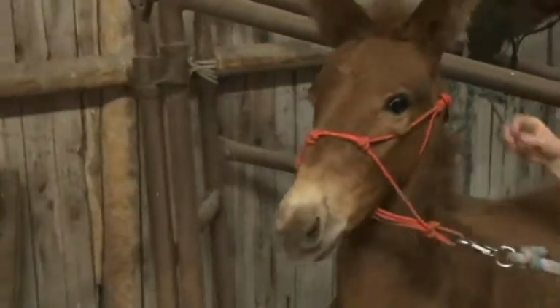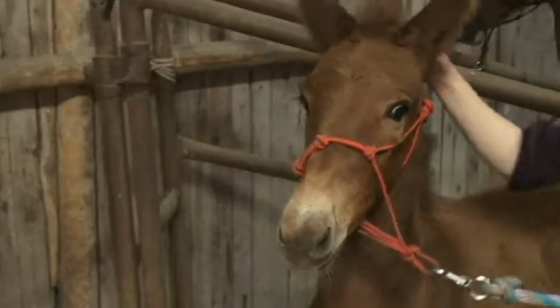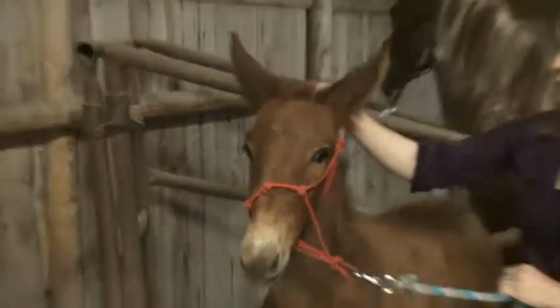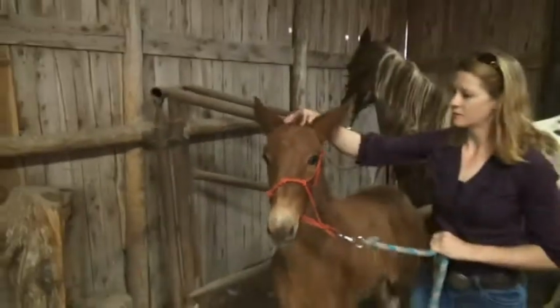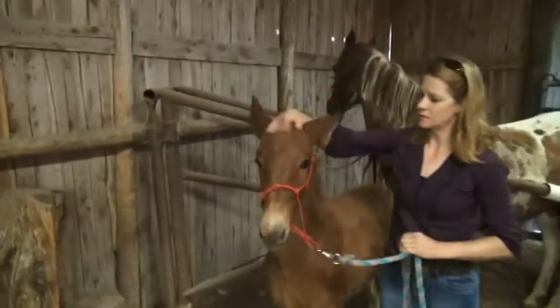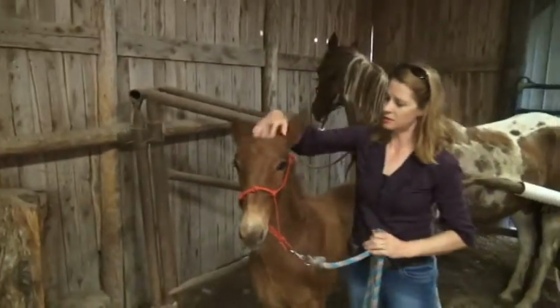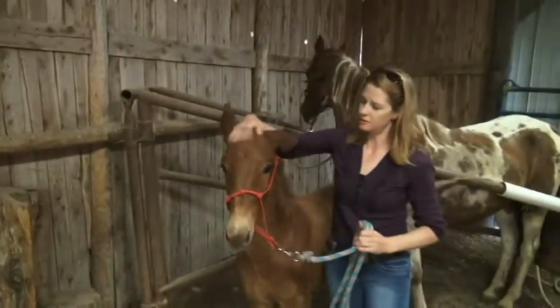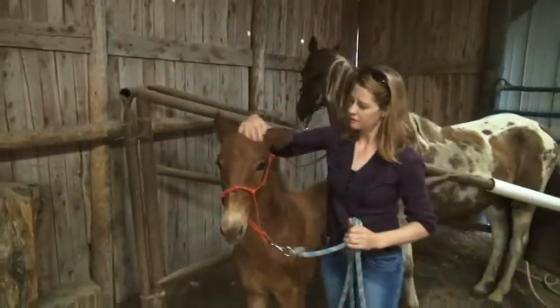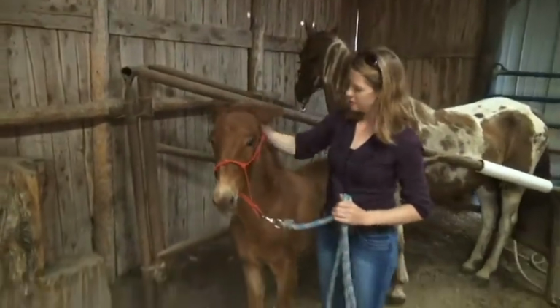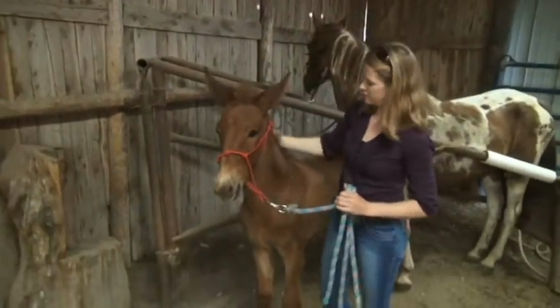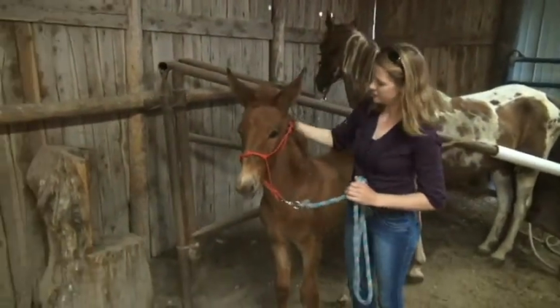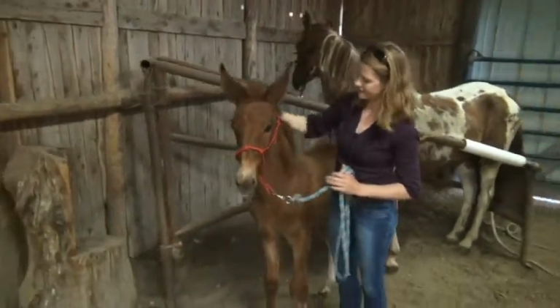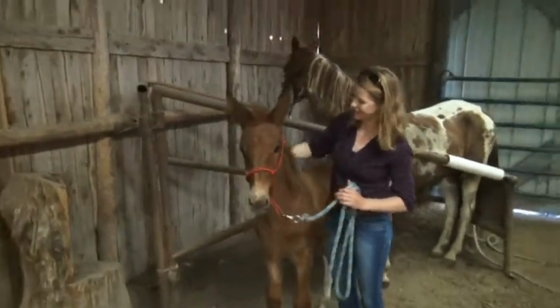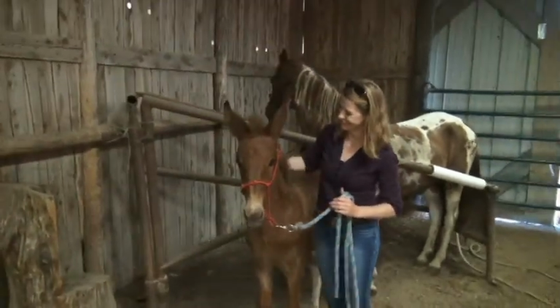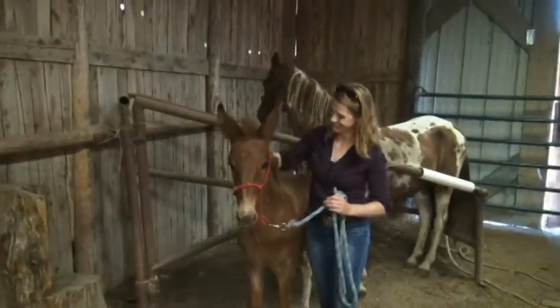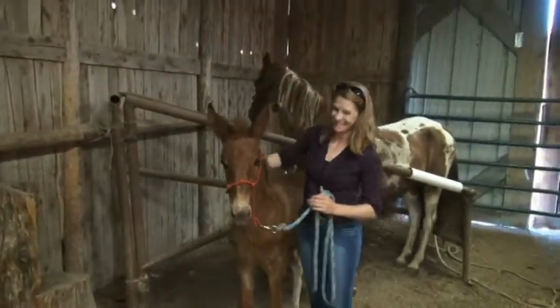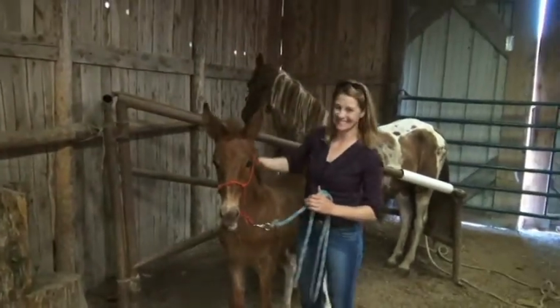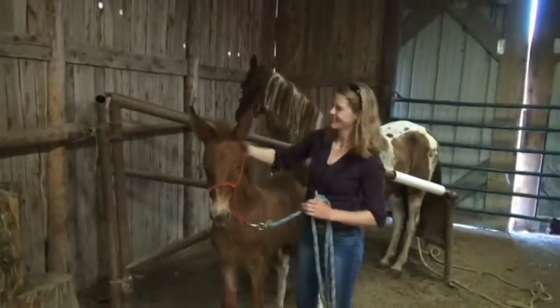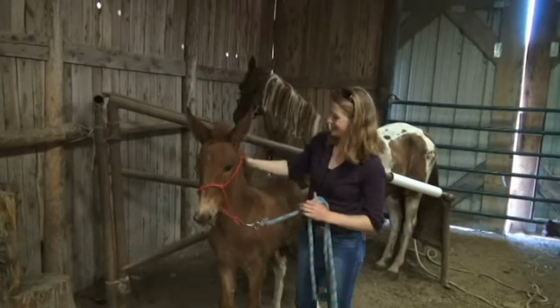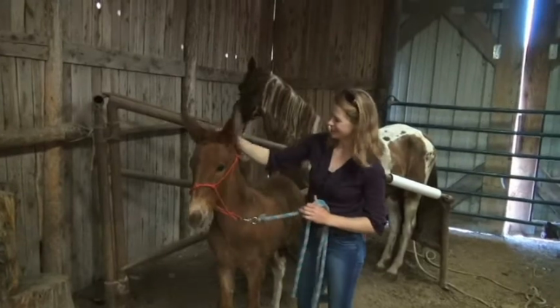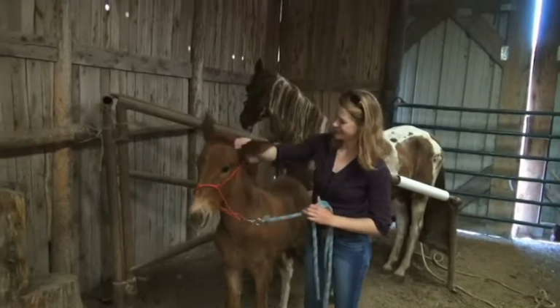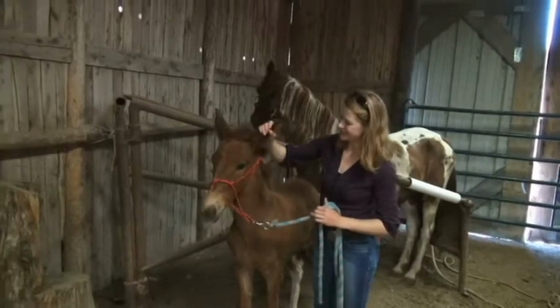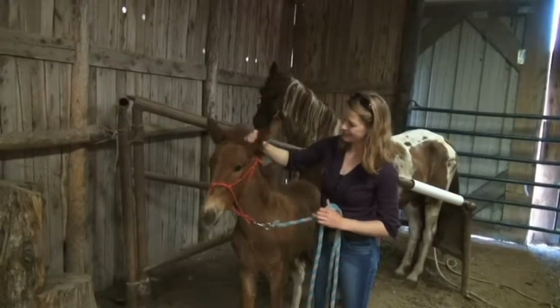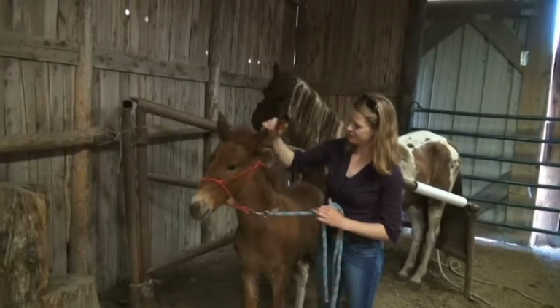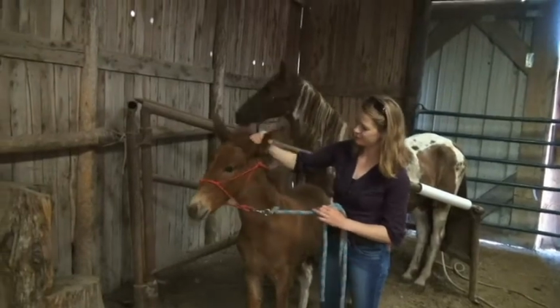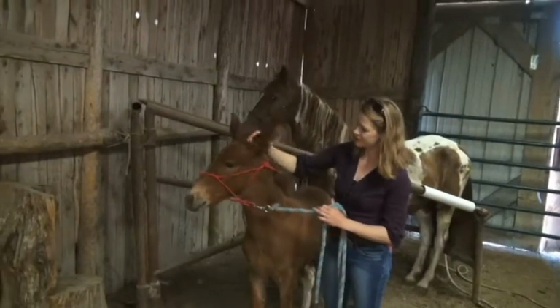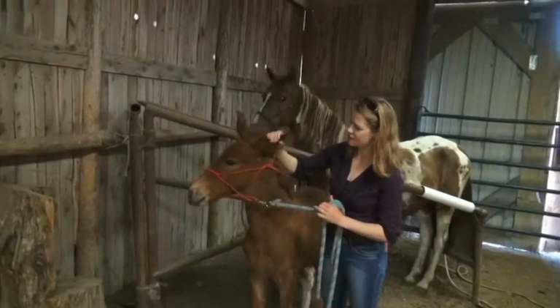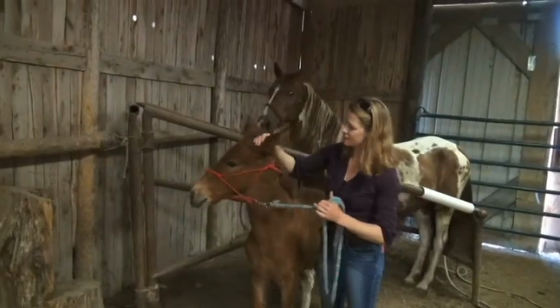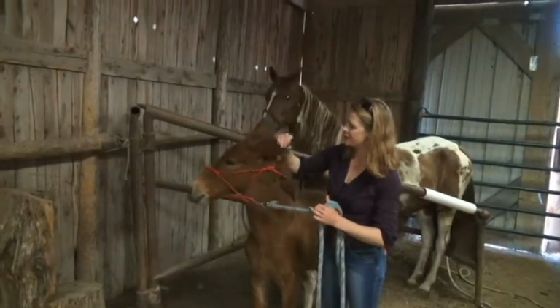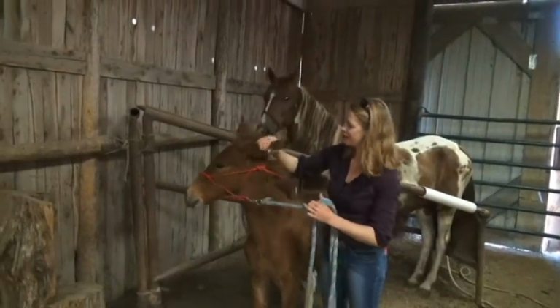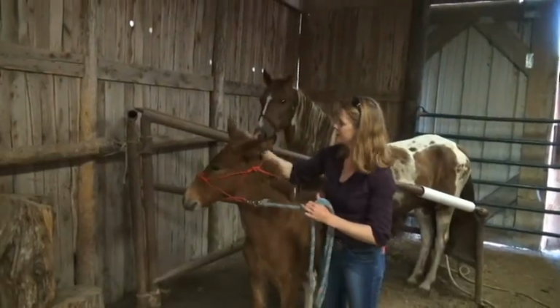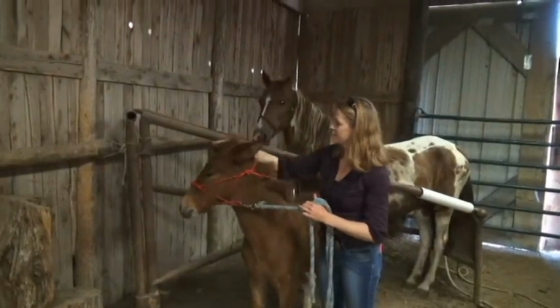A lot of mules that take advantage of a human — they figure out that if they act like a fool when you go to put your bridle on, because you think they're ear shy, then they get to get away with that. Once they learn that, you can forget it.